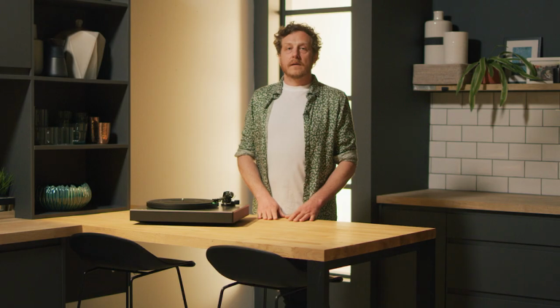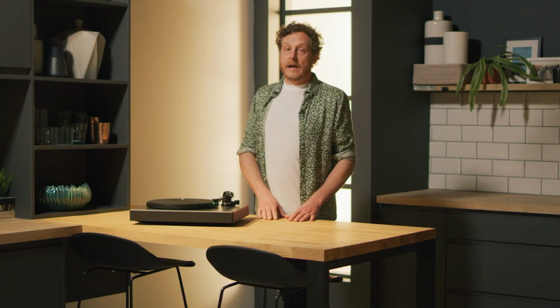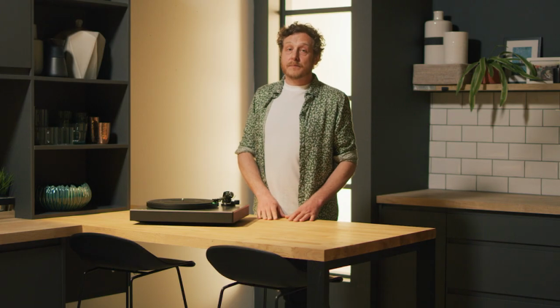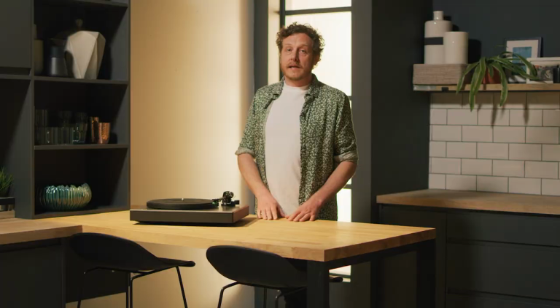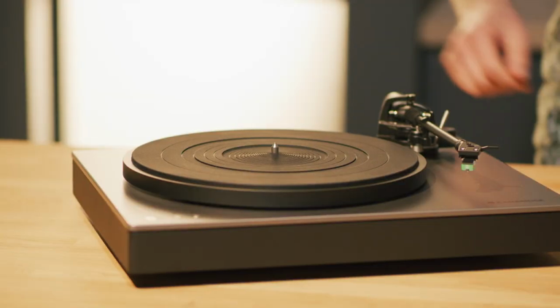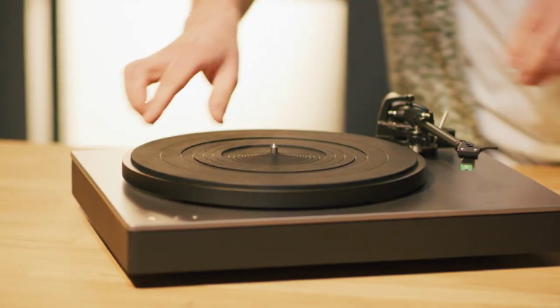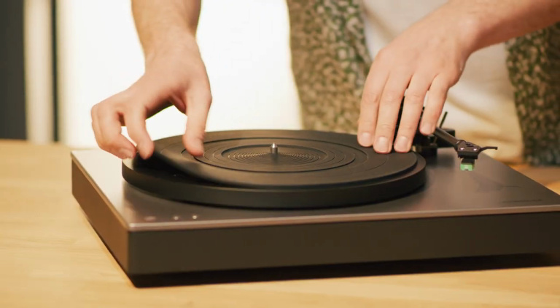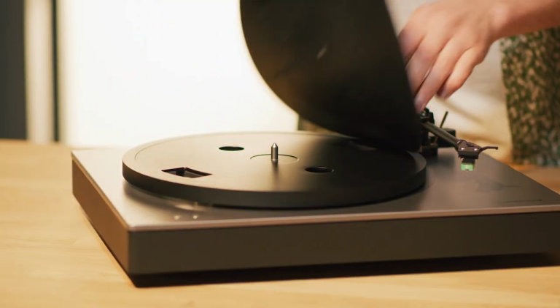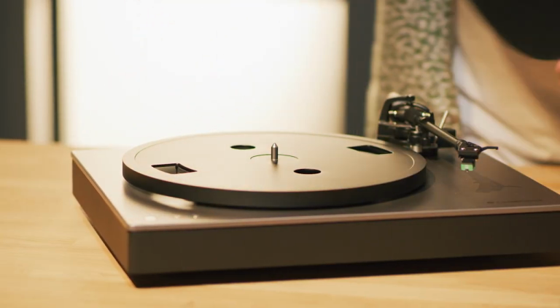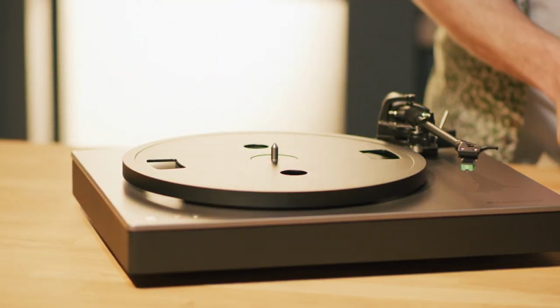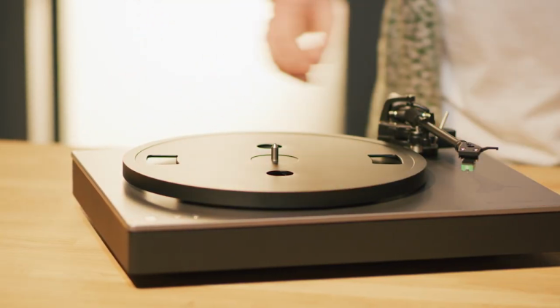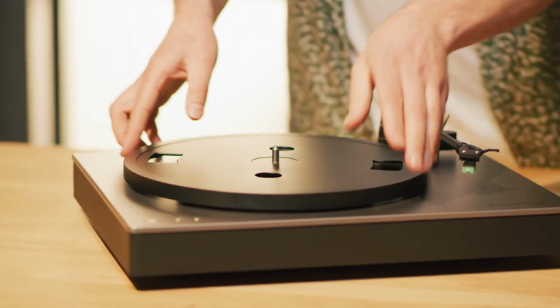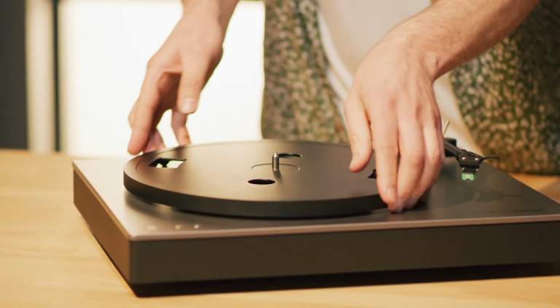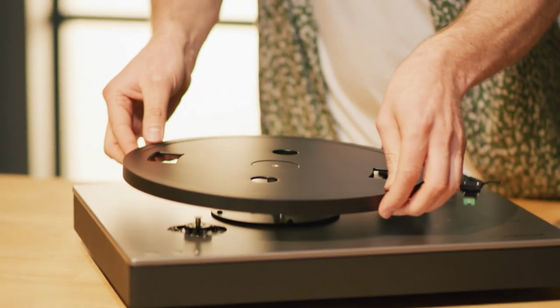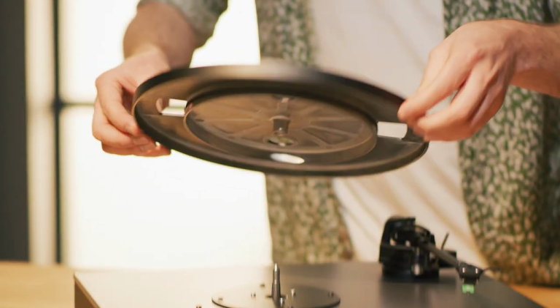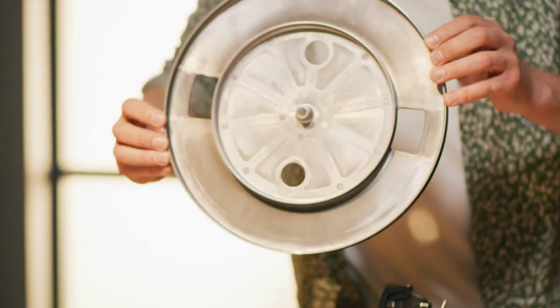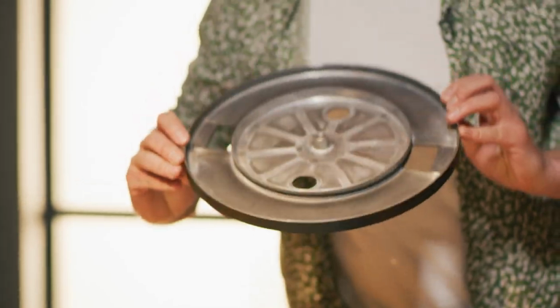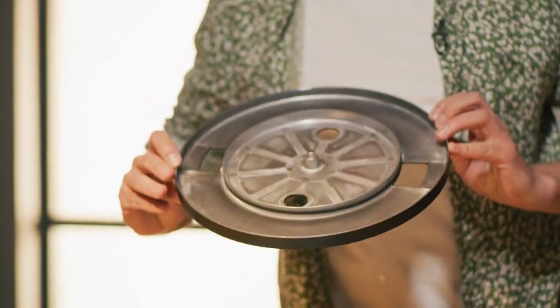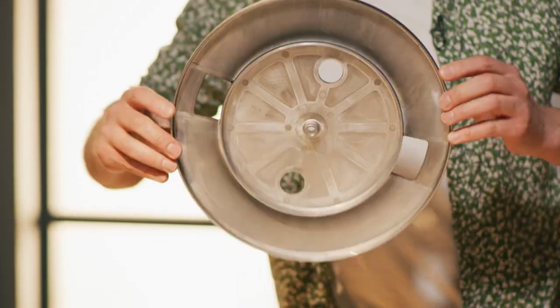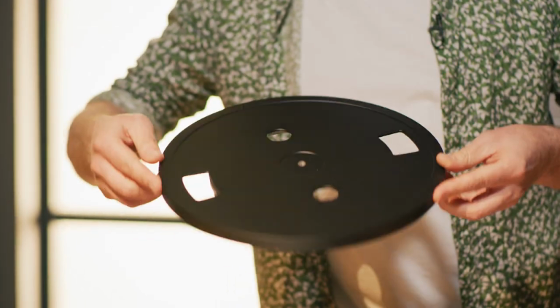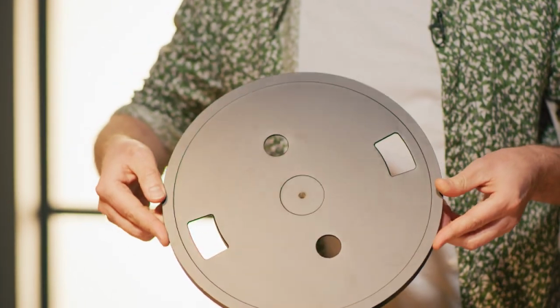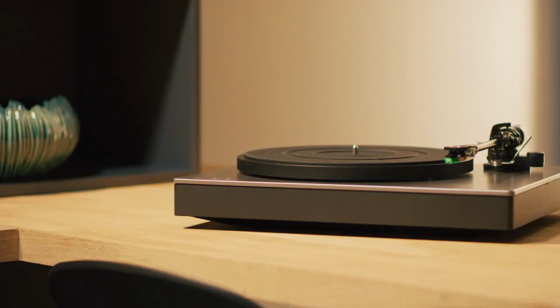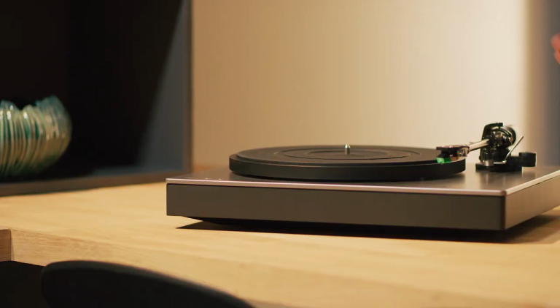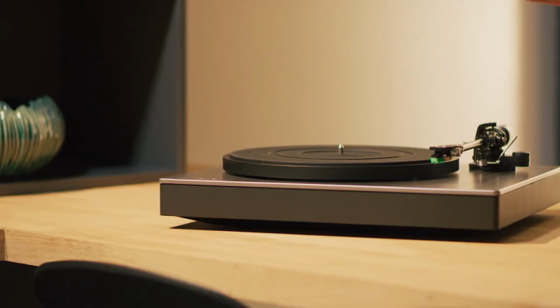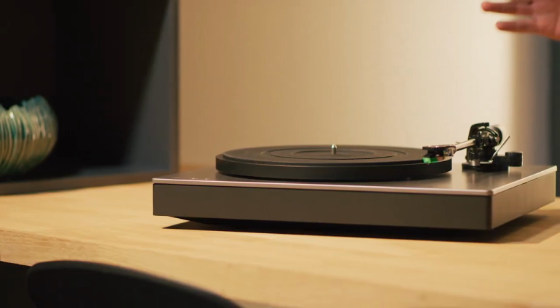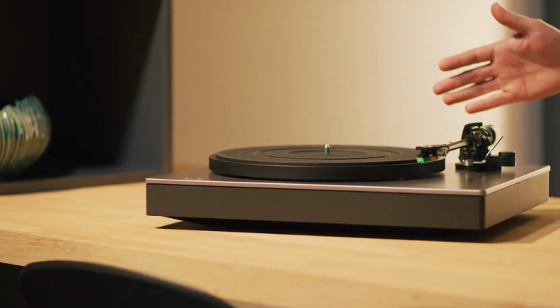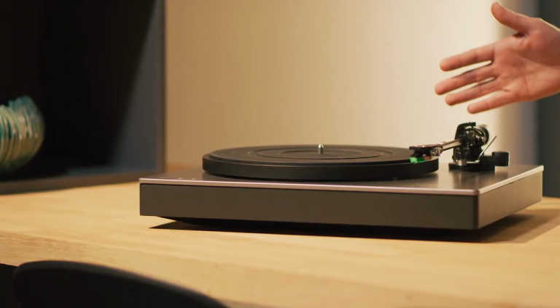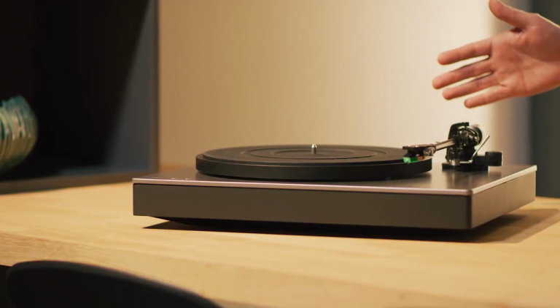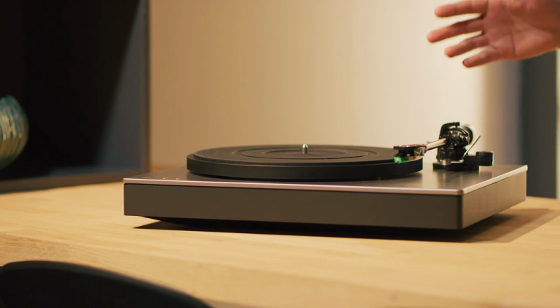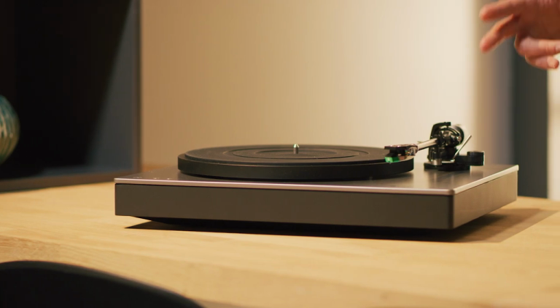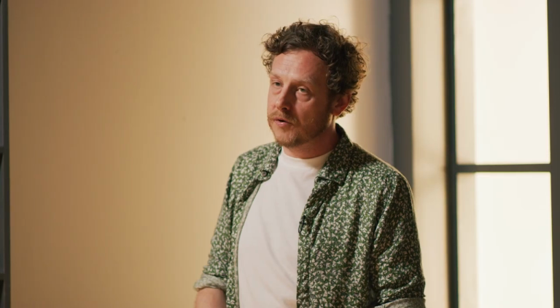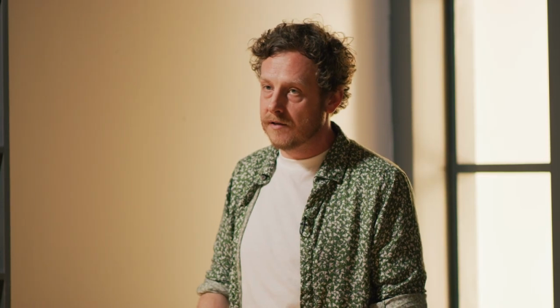Alva ST's platter is aluminium die-cast, finished by CNC to ensure a totally level and balanced surface. The 17mm high aluminium platter is finished with a 5mm rubber mat, a combination proven to reduce unwanted resonance.